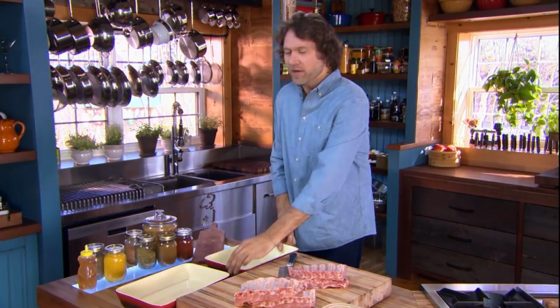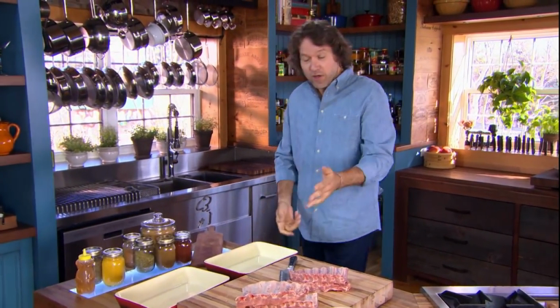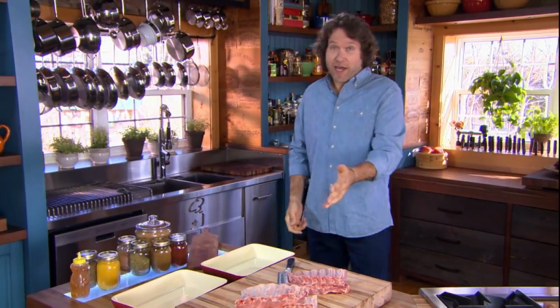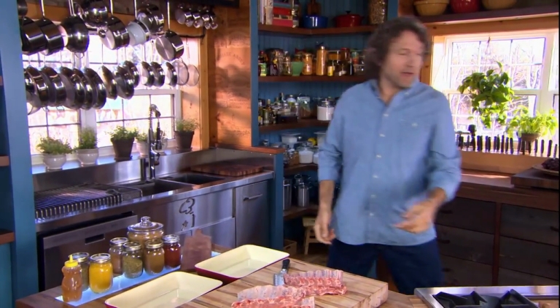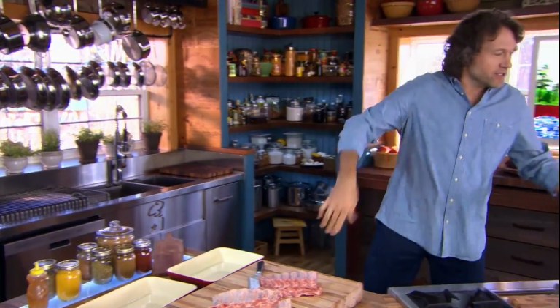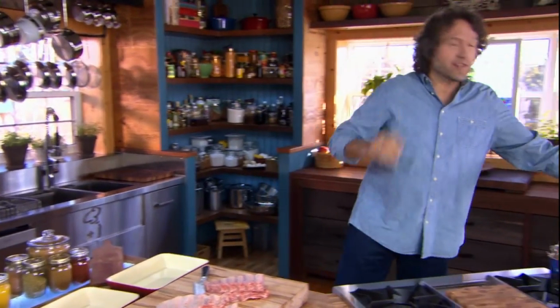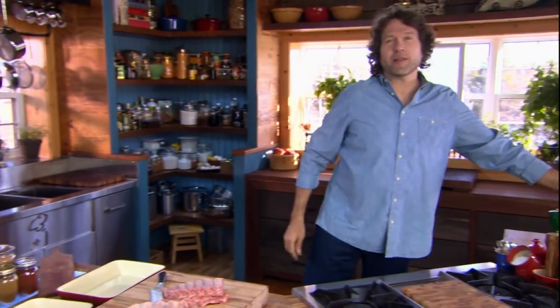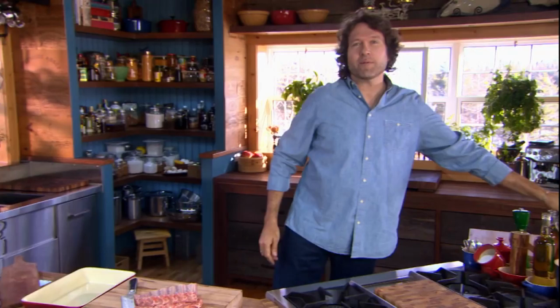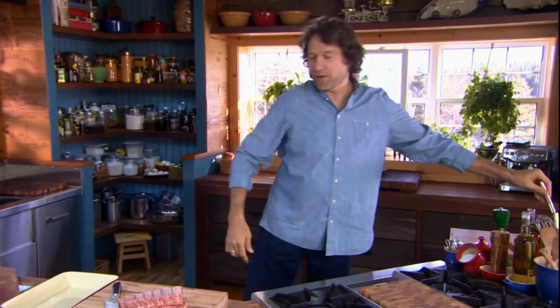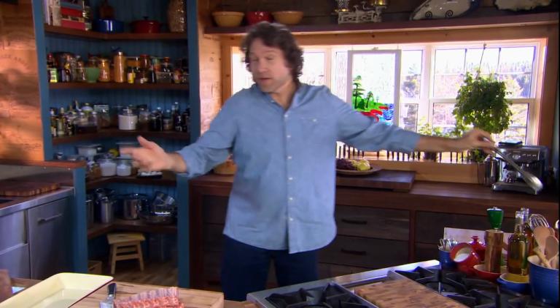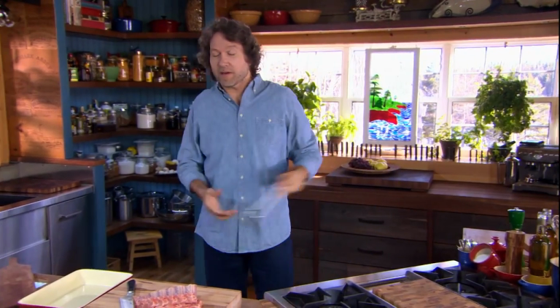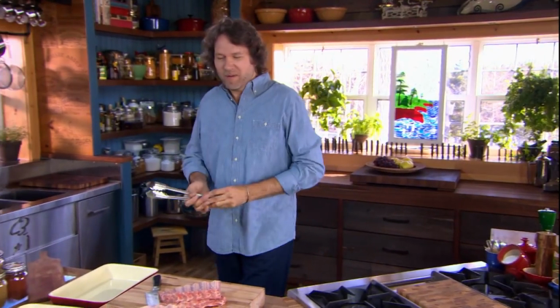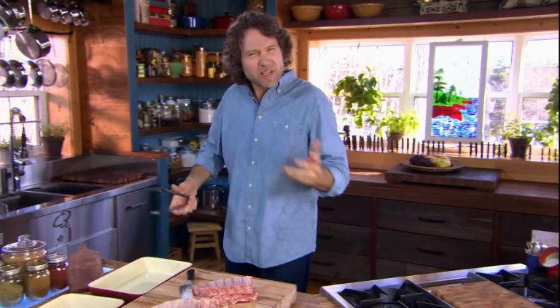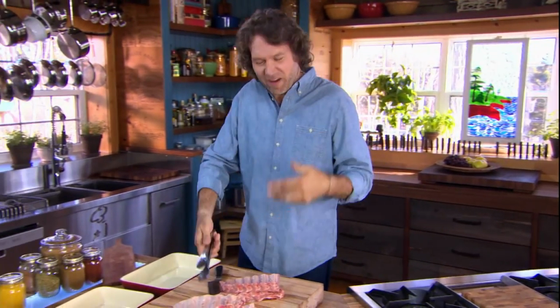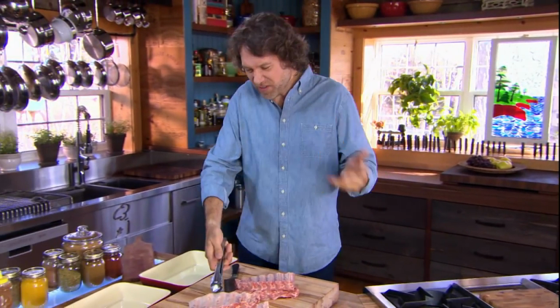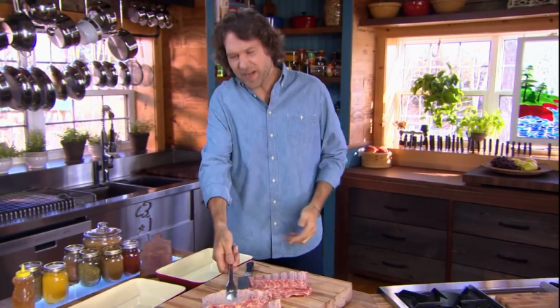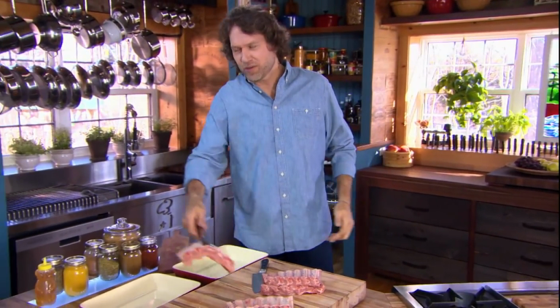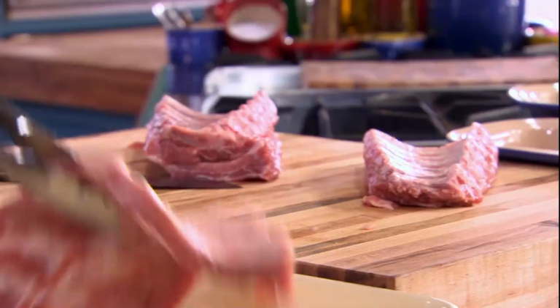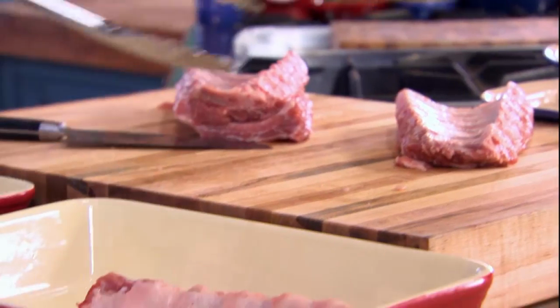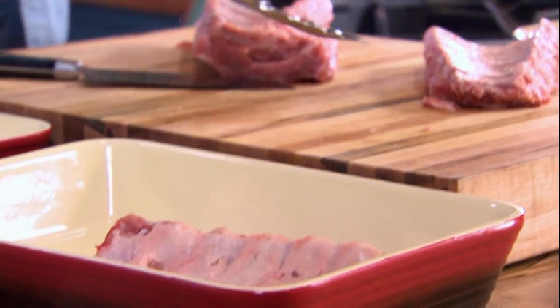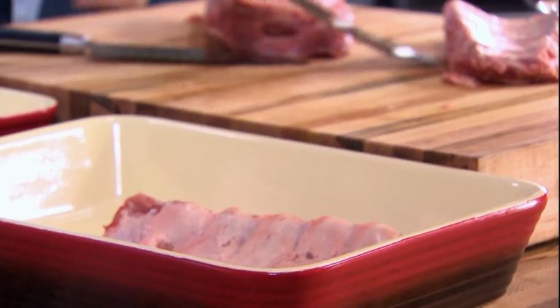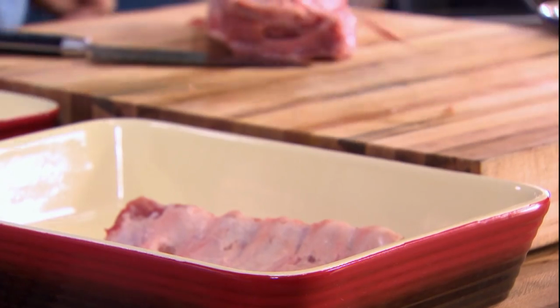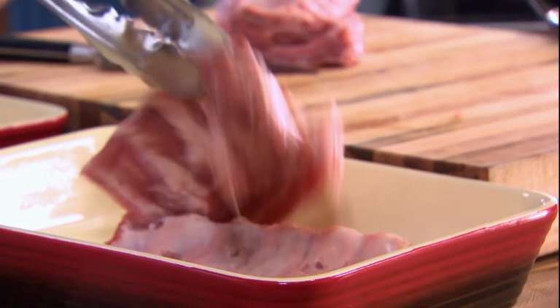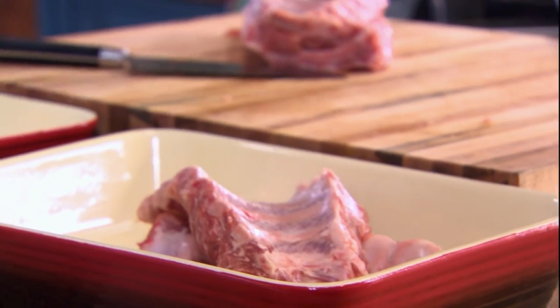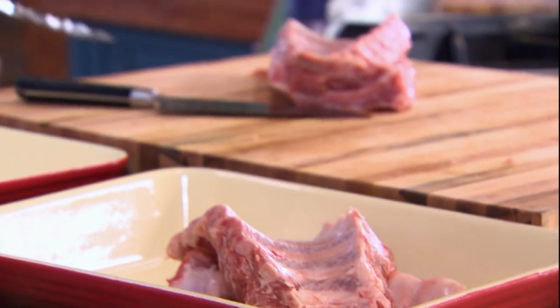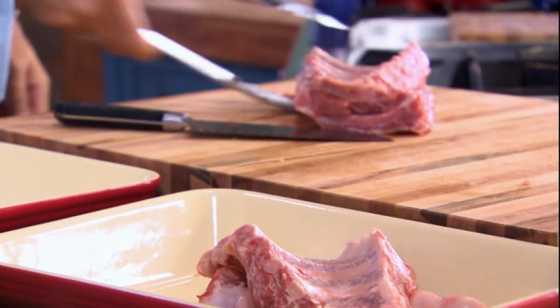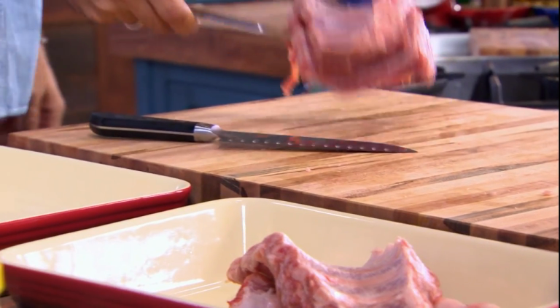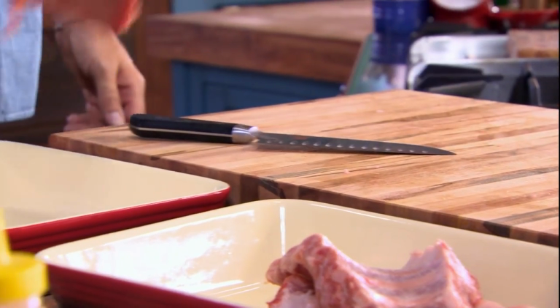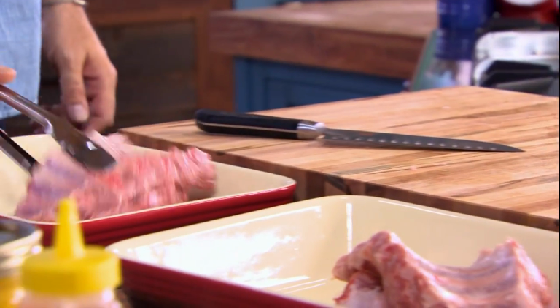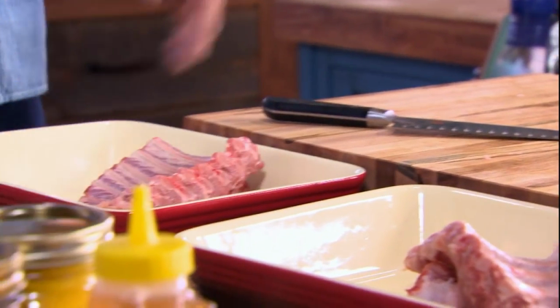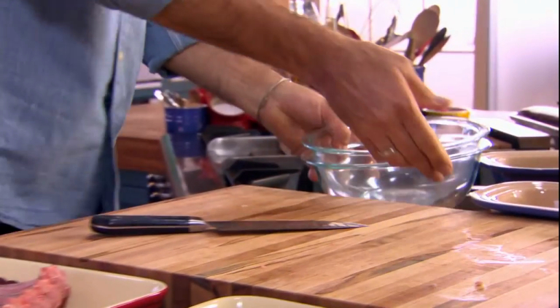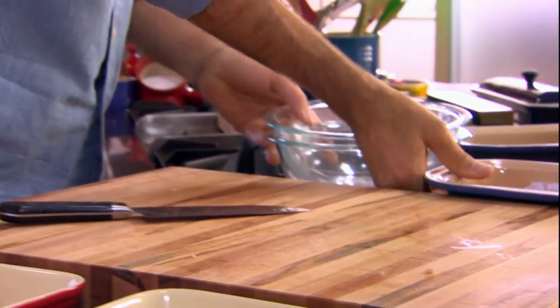You can take ribs and just toss them on the barbecue and they'll cook, but they'll be tough and stringy and gristly, and that's not nice. What's nice is tender, and the best way to get to tender is slowly.